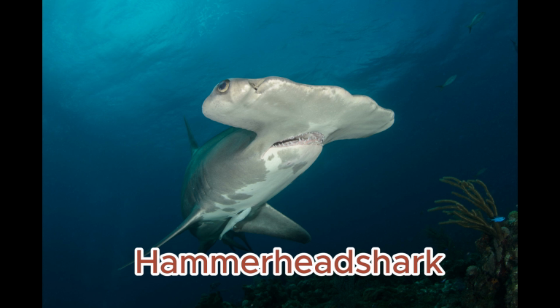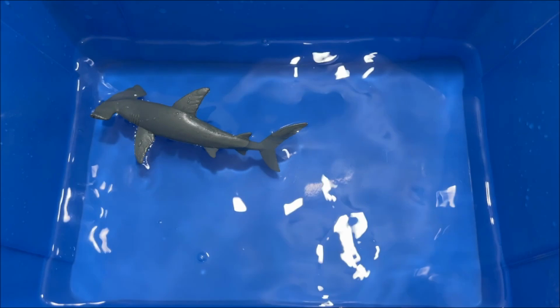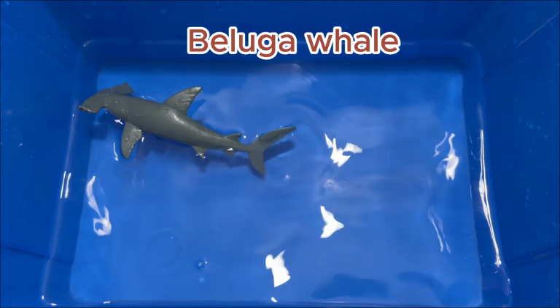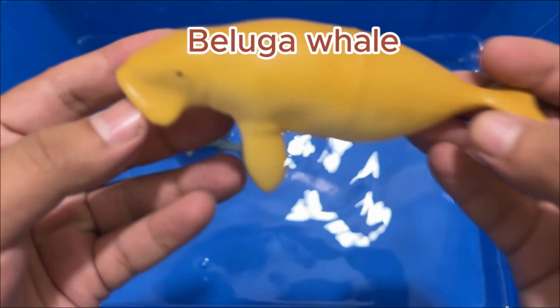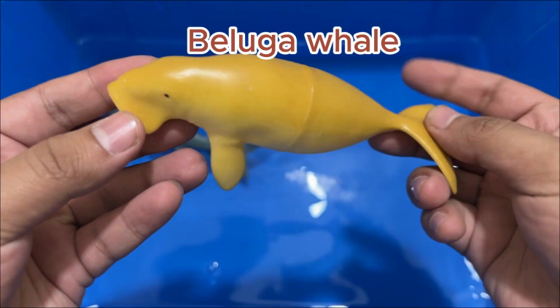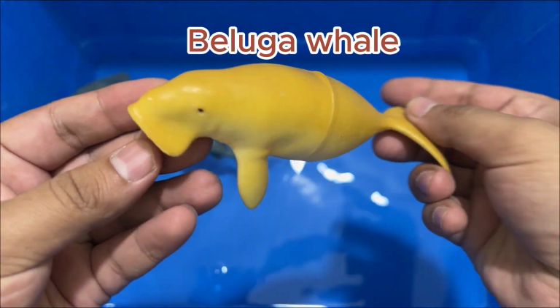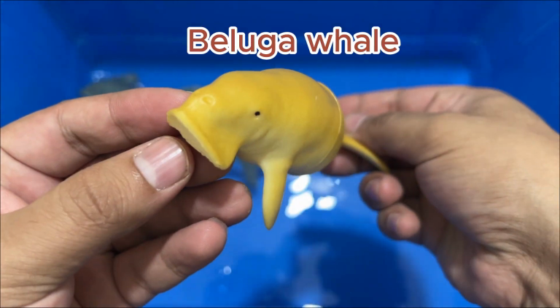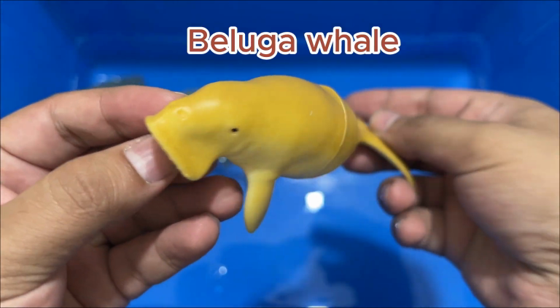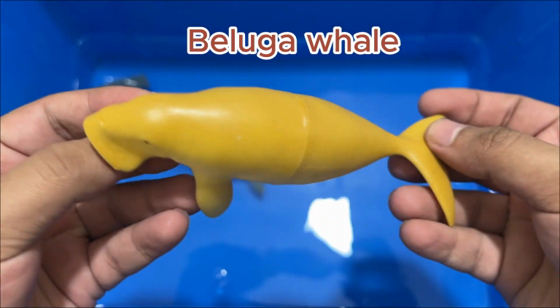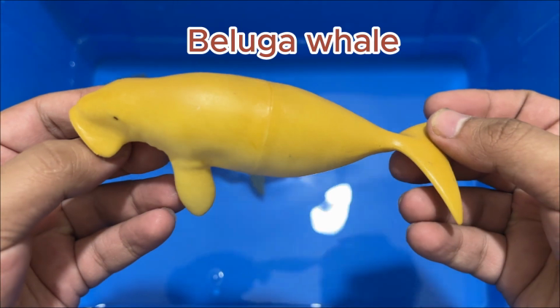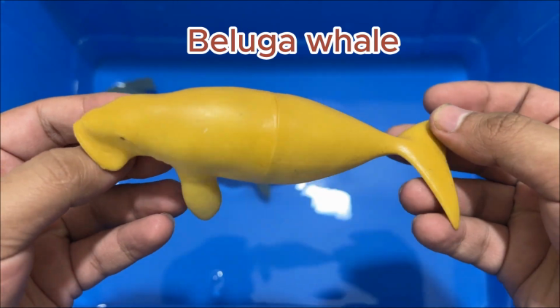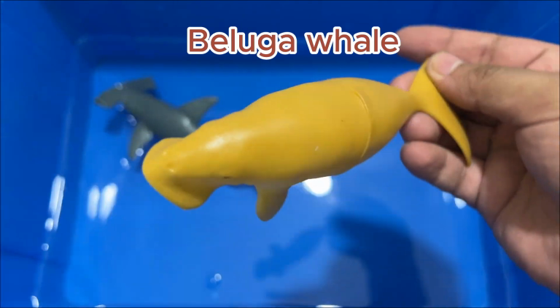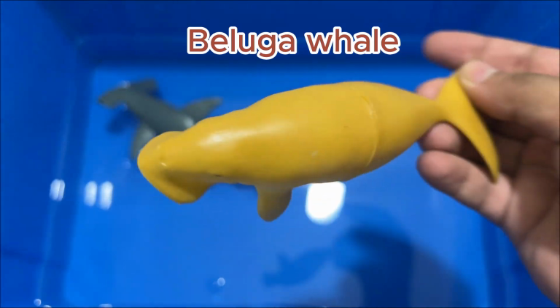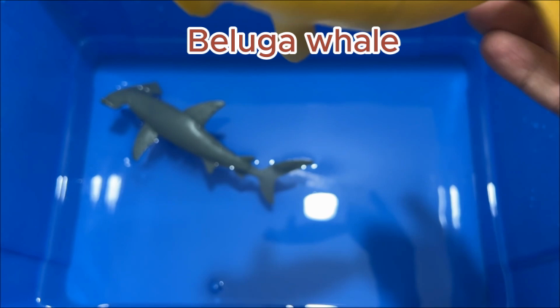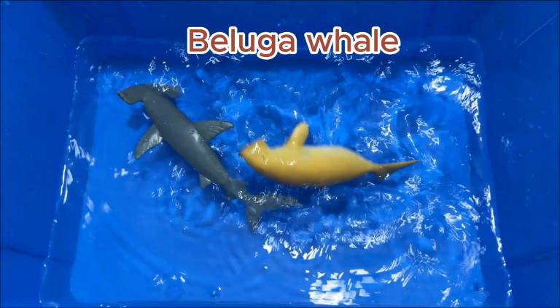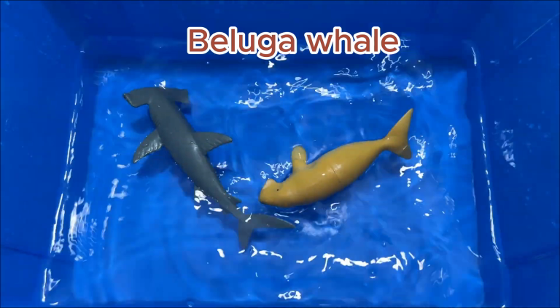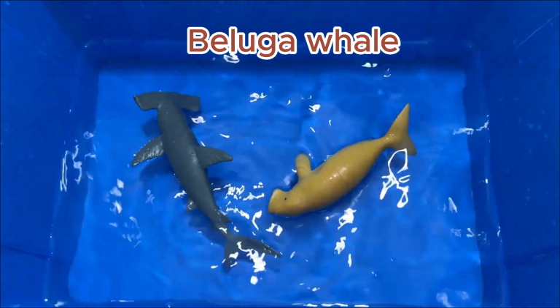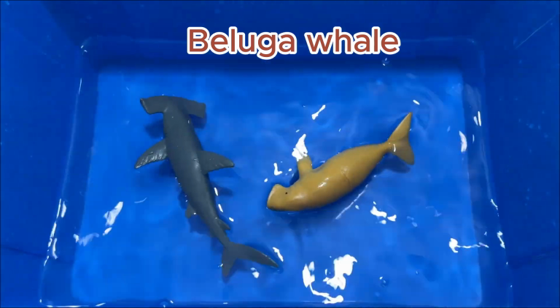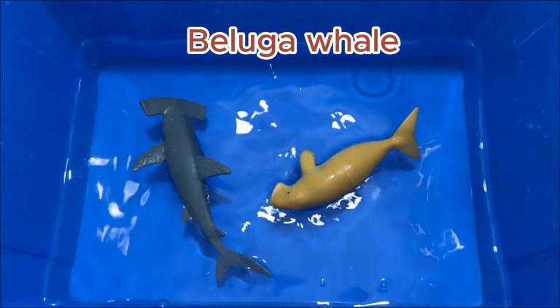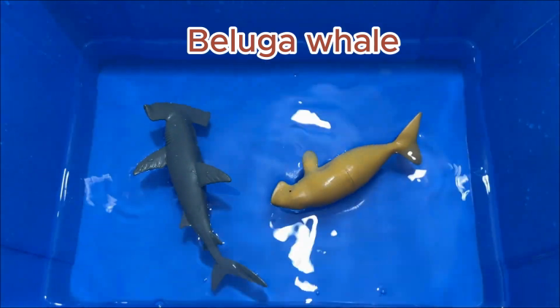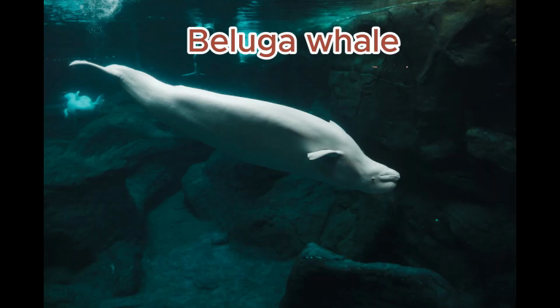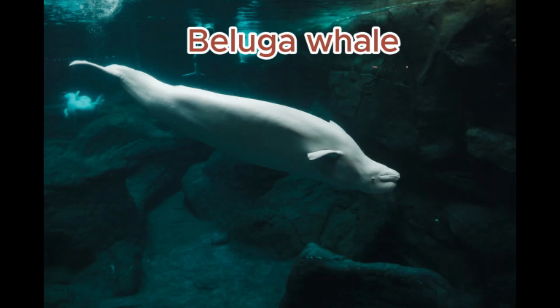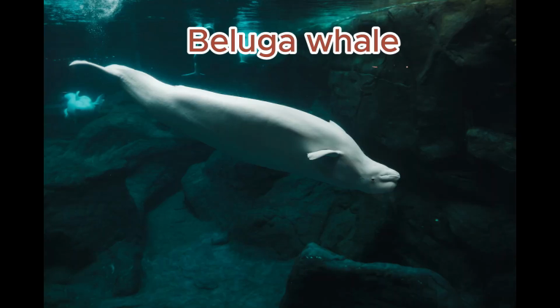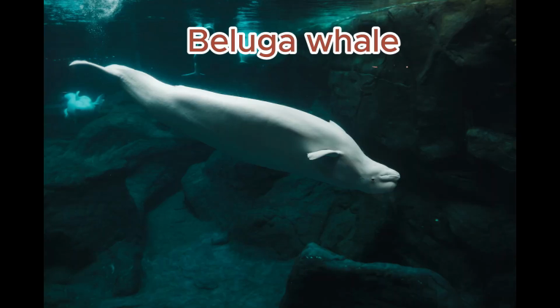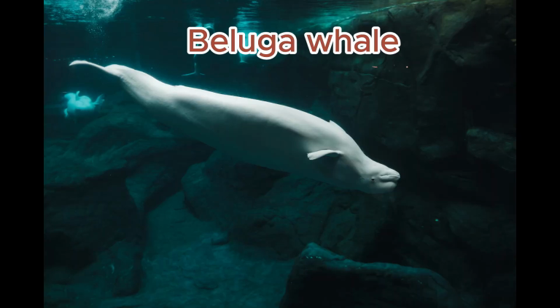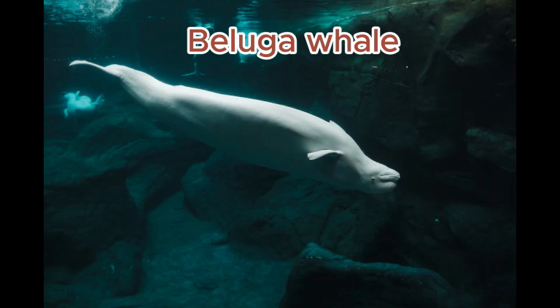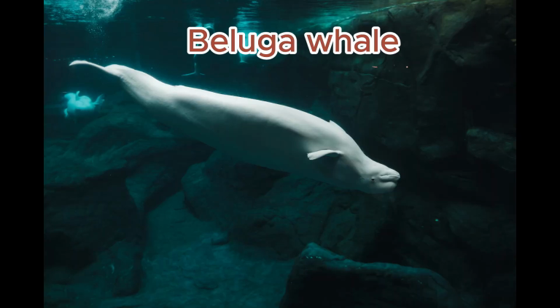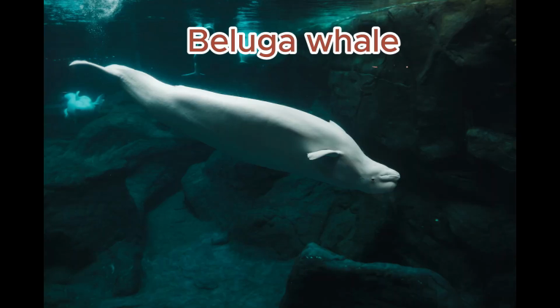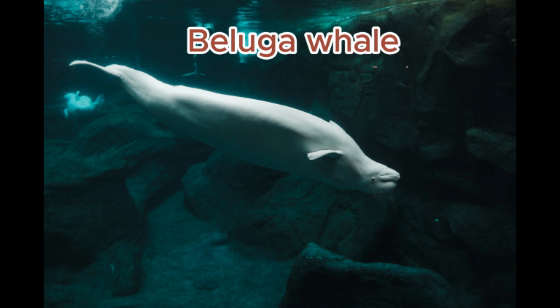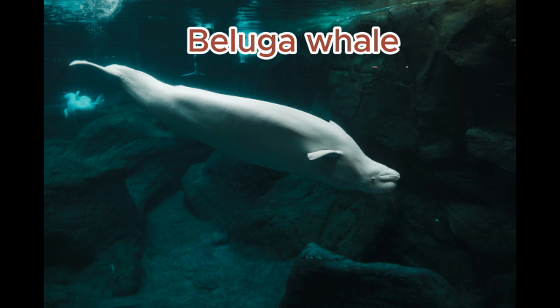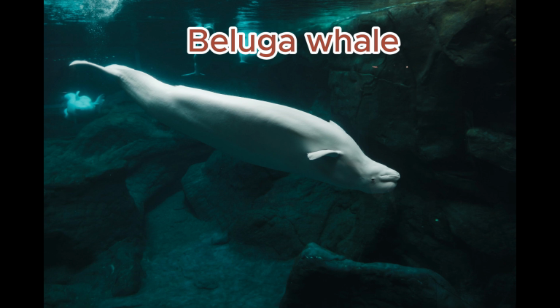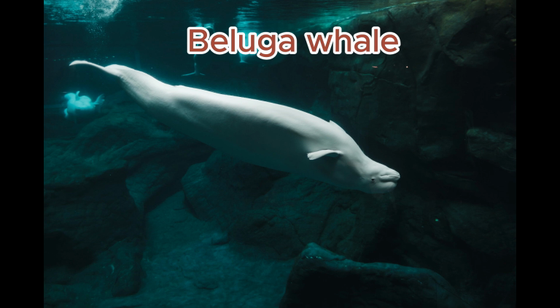The world population of beluga whales is estimated to be about 60,000 to 80,000. Belugas are related to the tusked unicorn whale known as the narwhal.